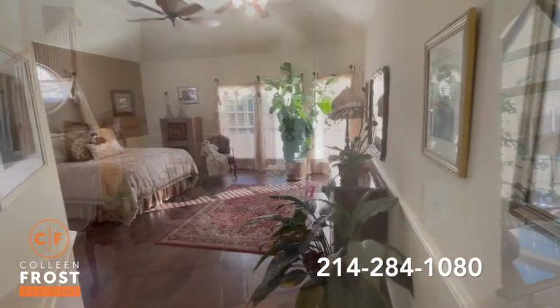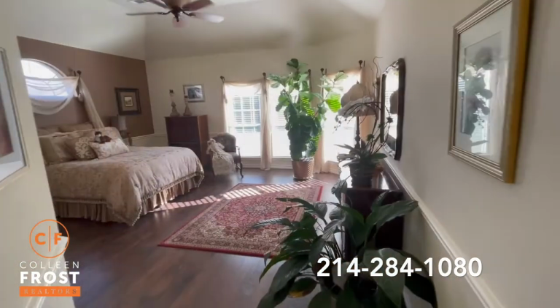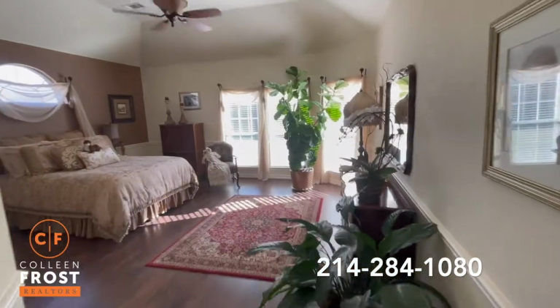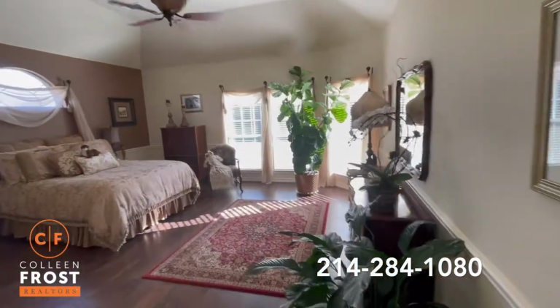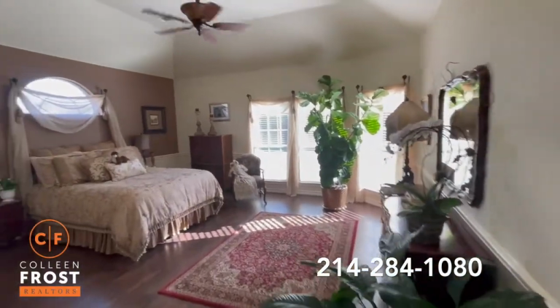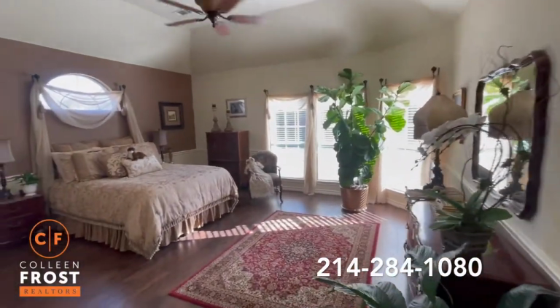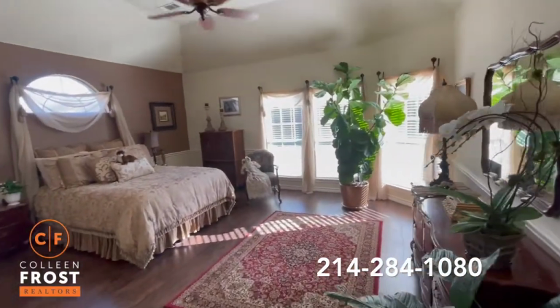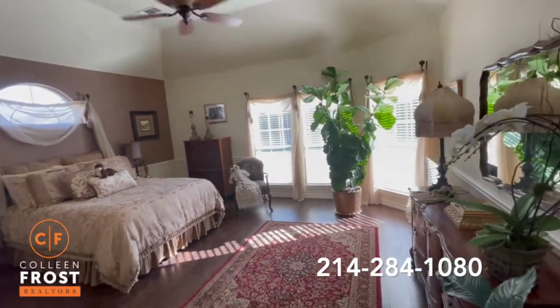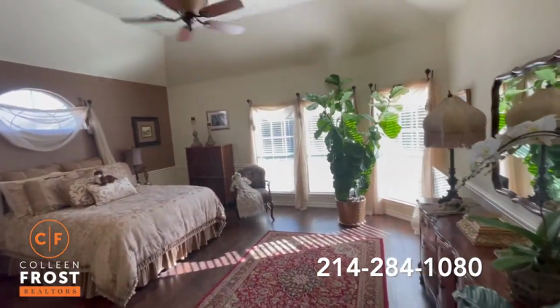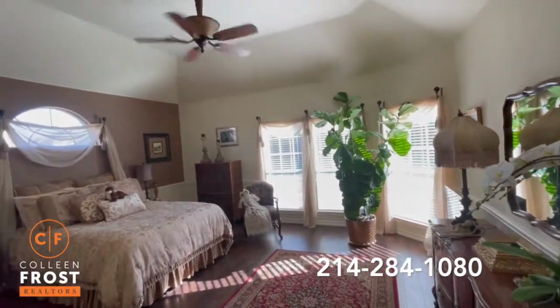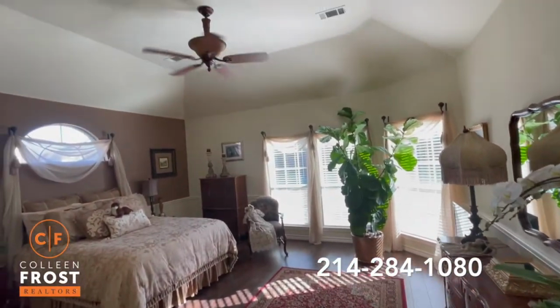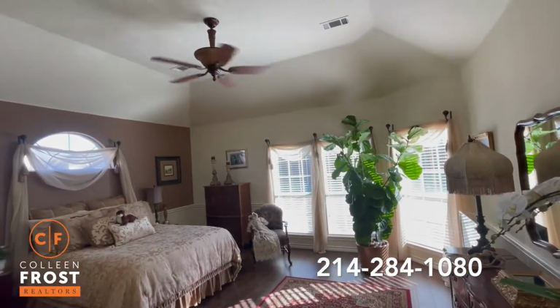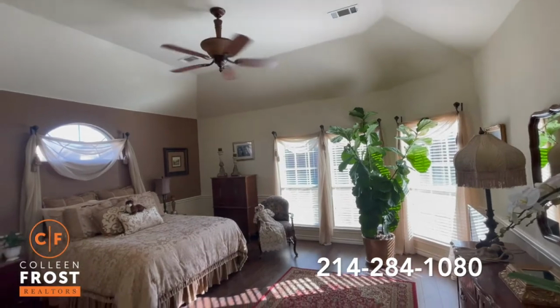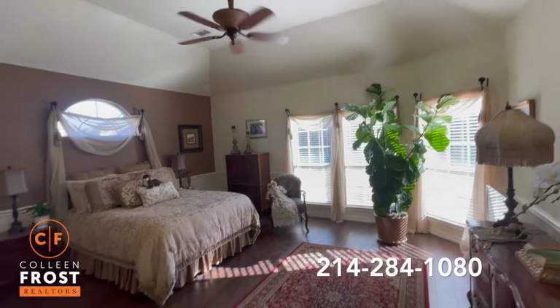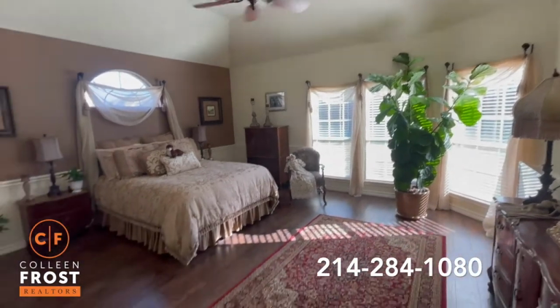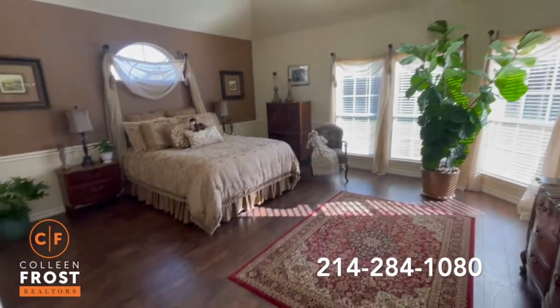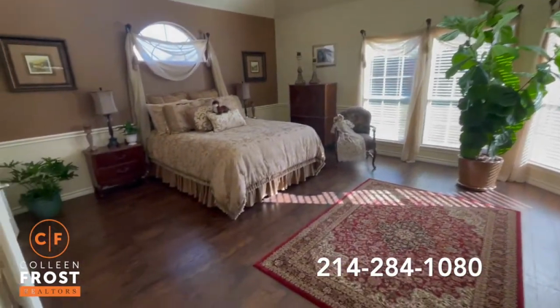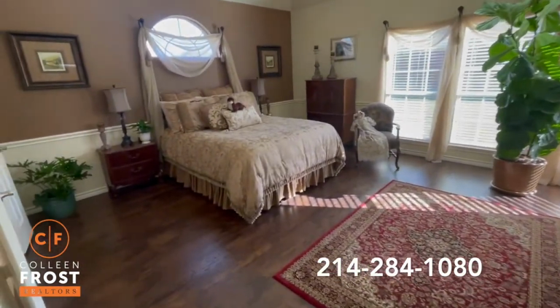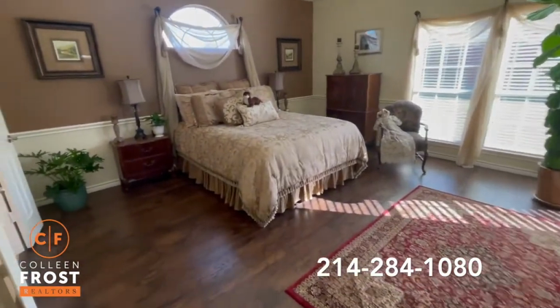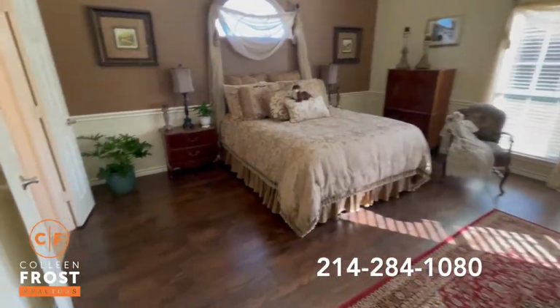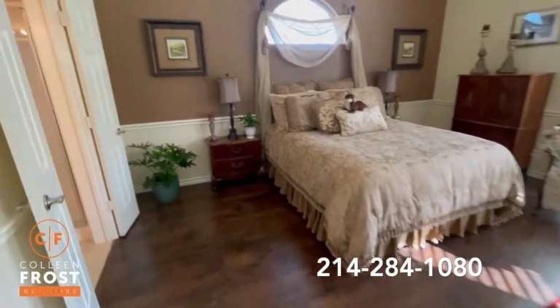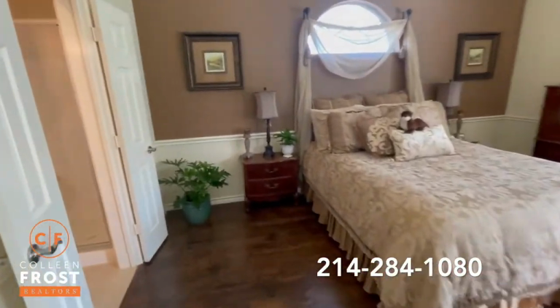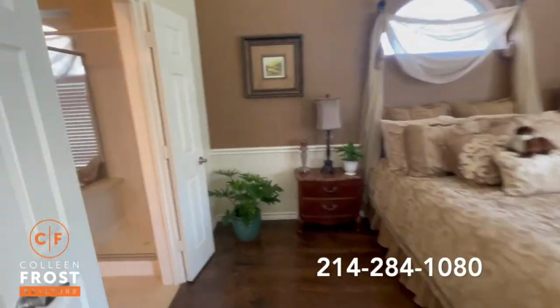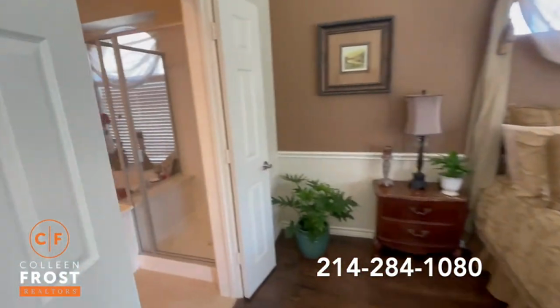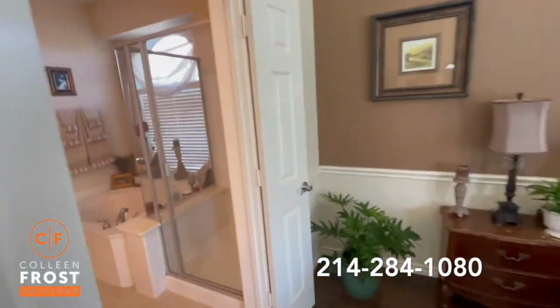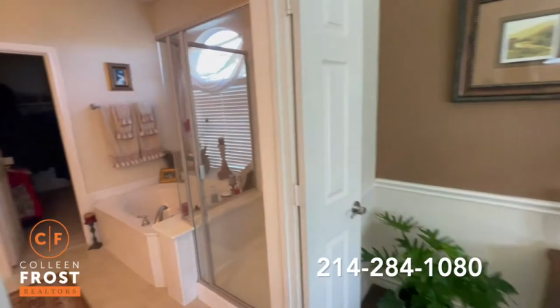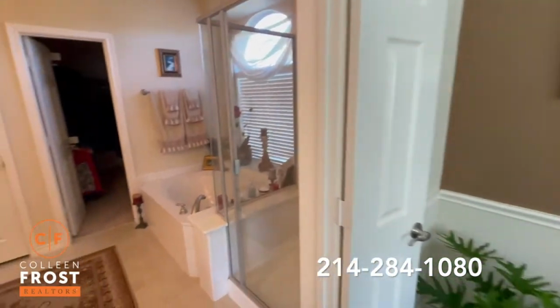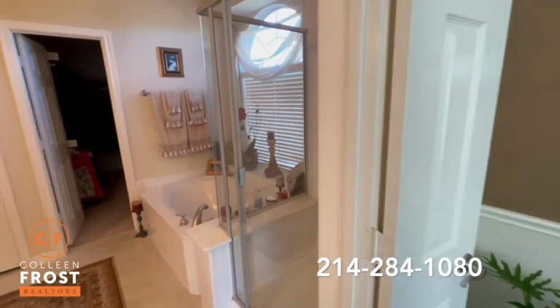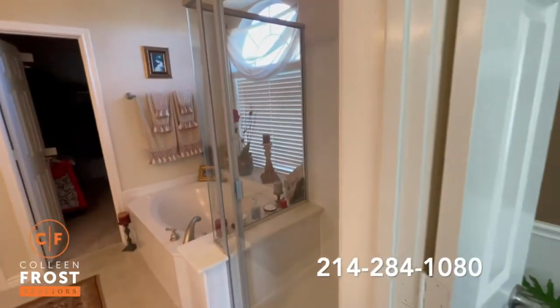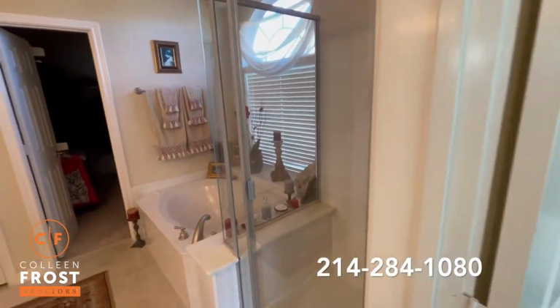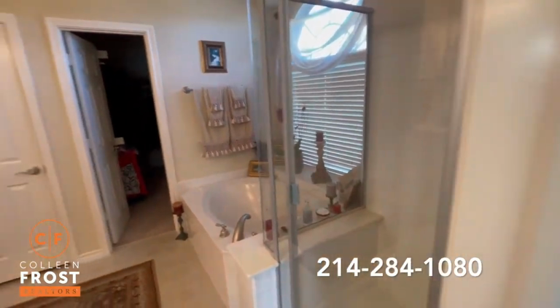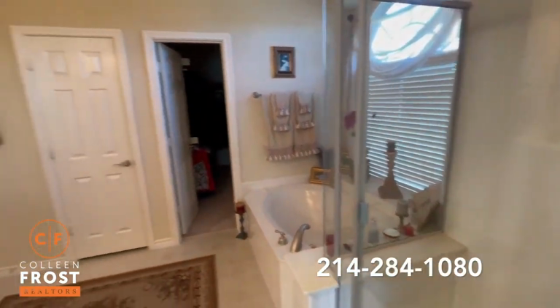Here we enter the master retreat with beautiful high ceilings, again great wood floors, and into our master bathroom with a separate shower and jetted tub.